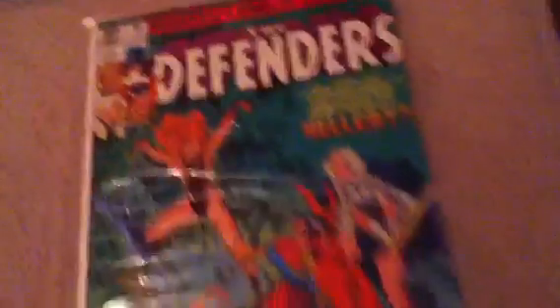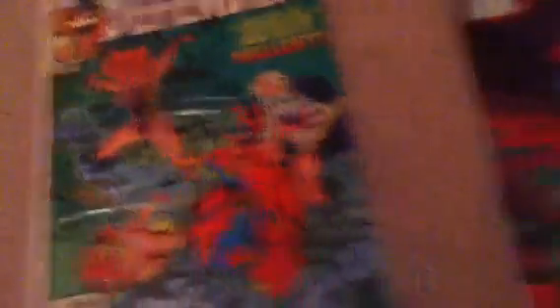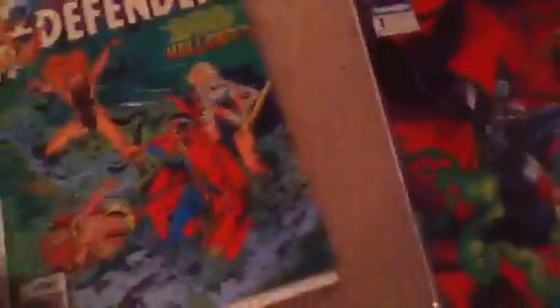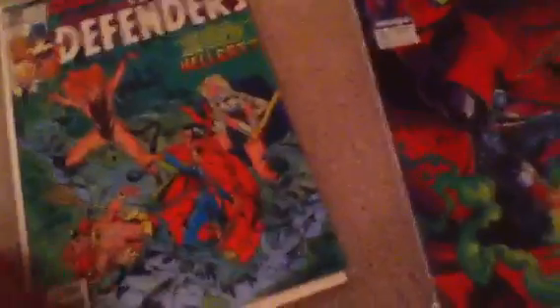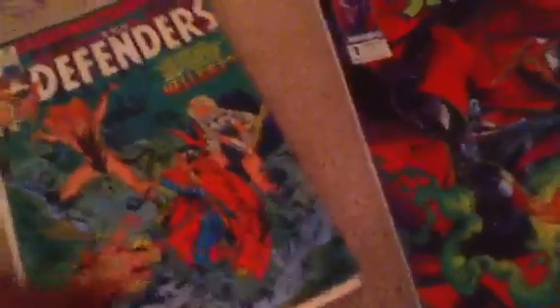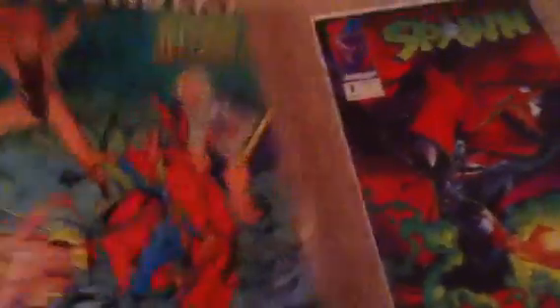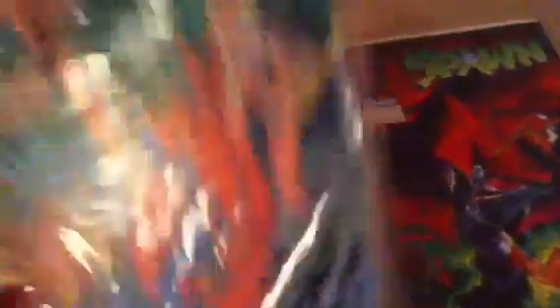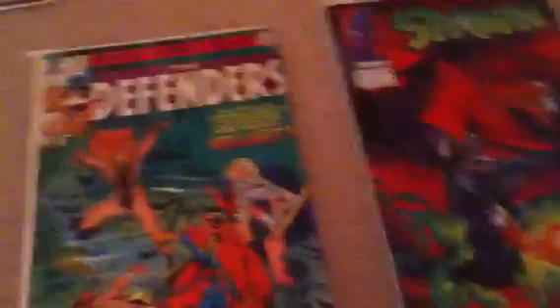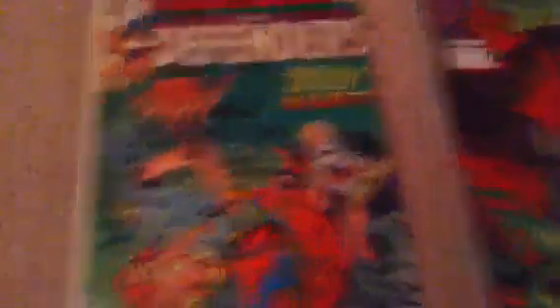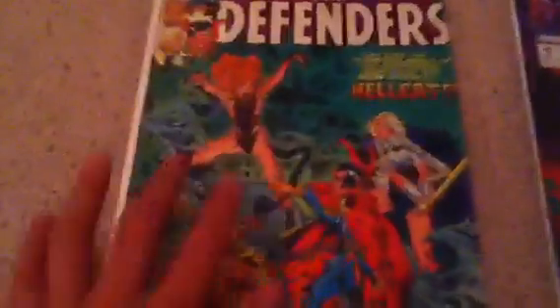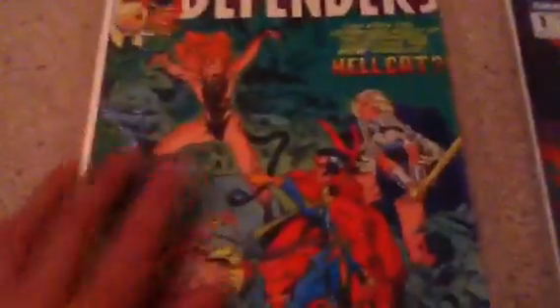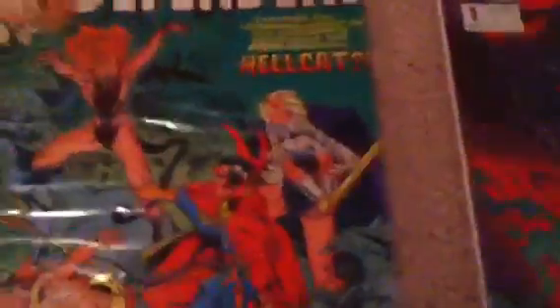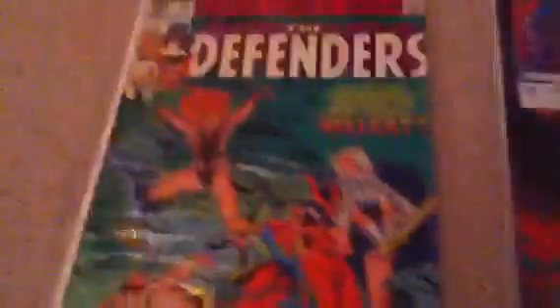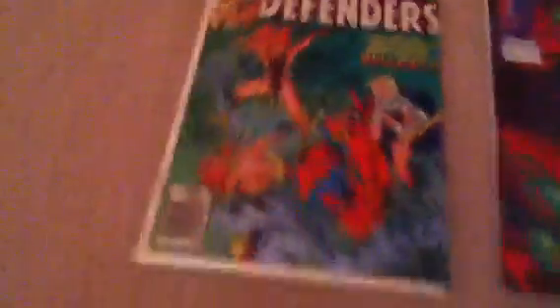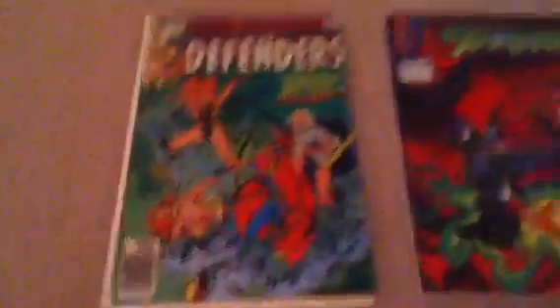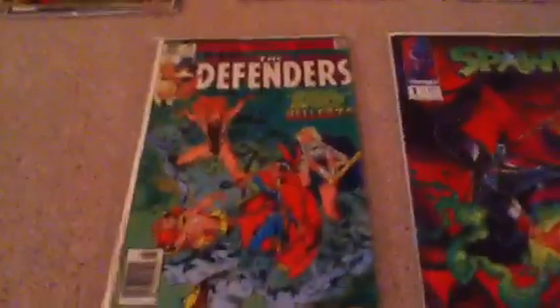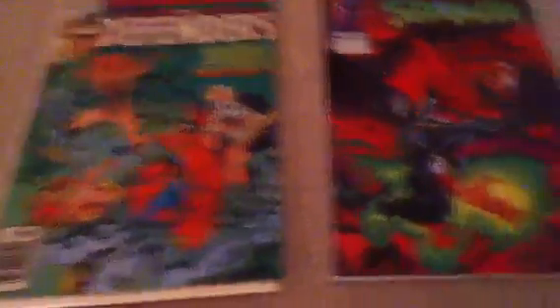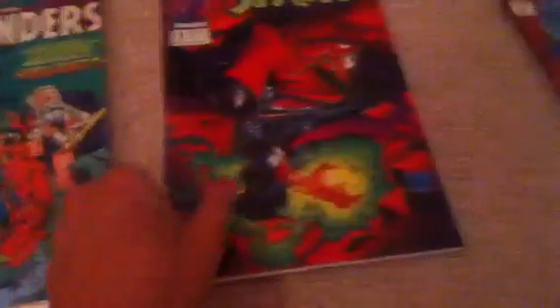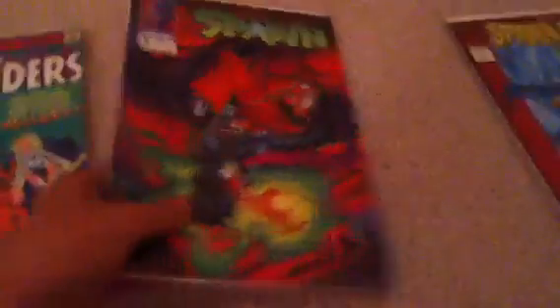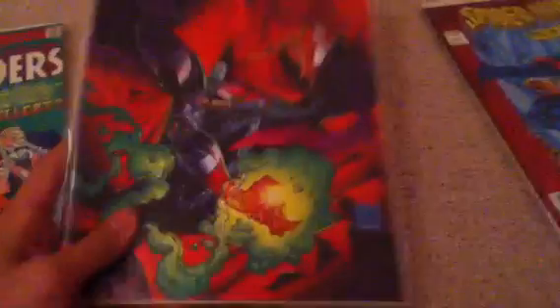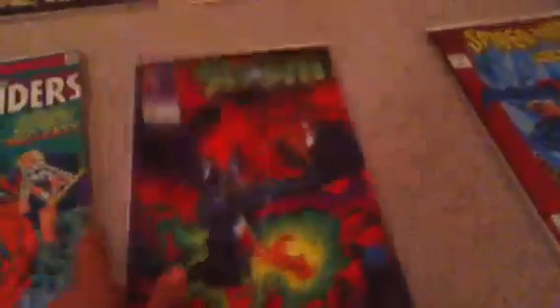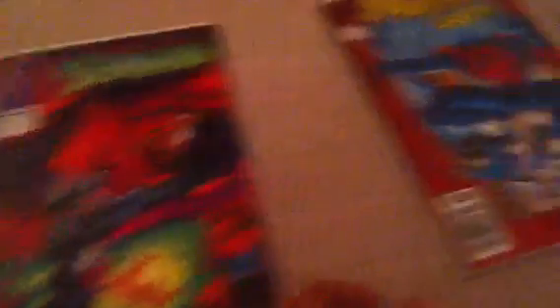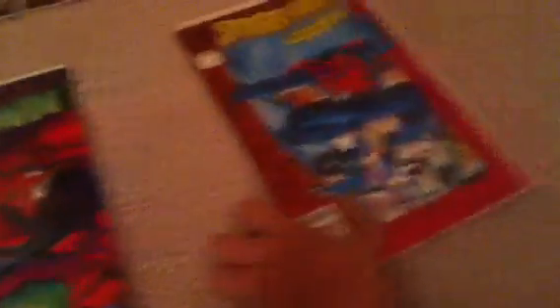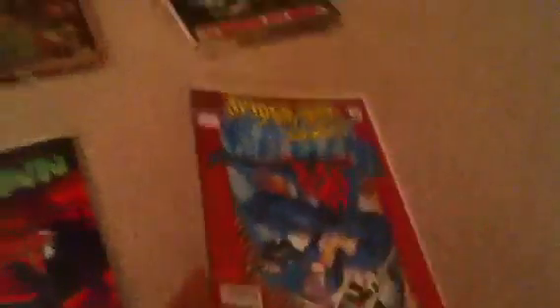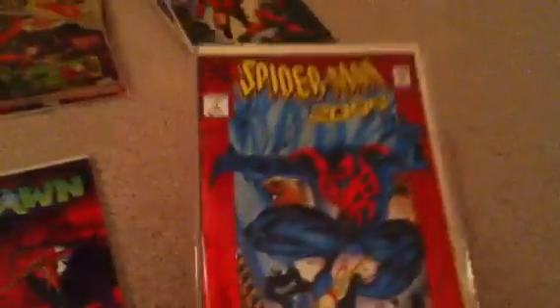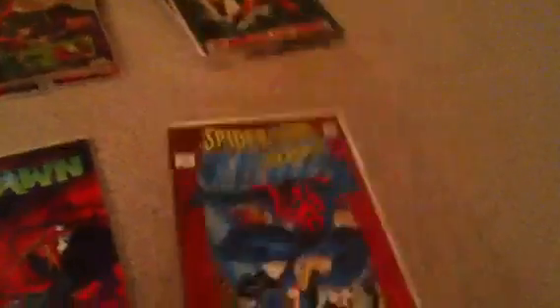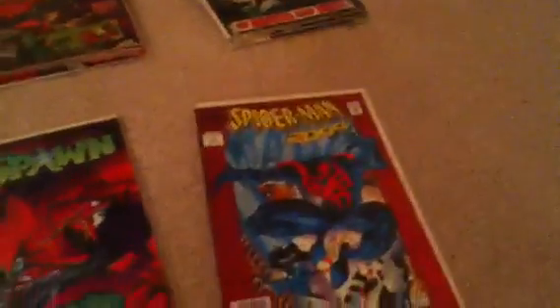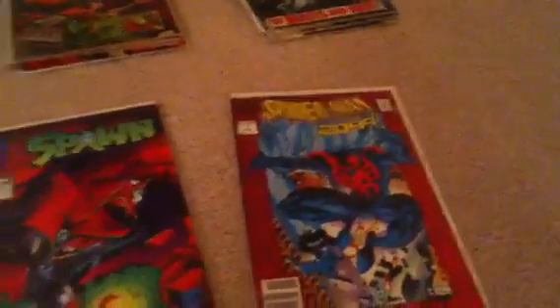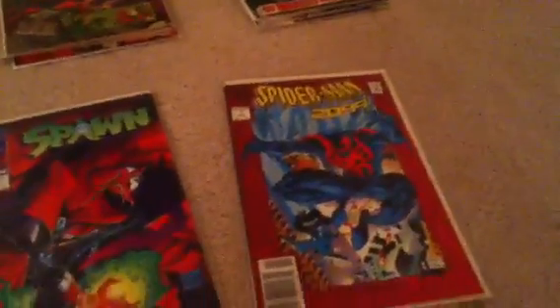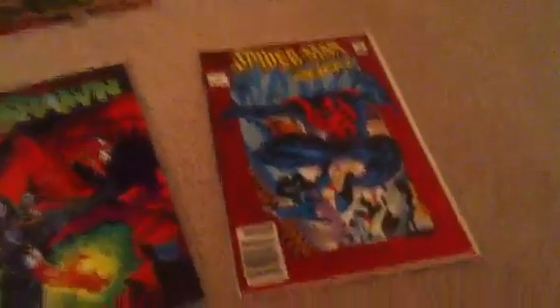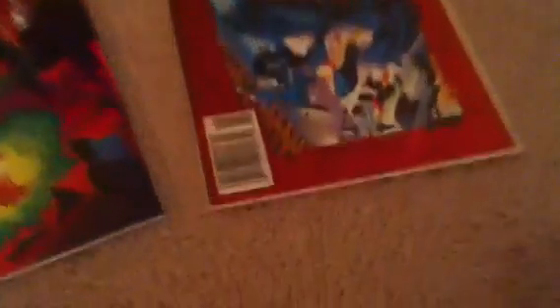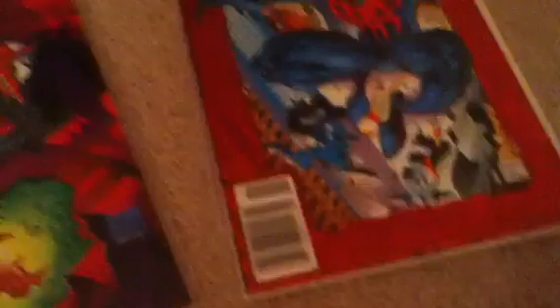Then these are the ones with the longer titles — Defenders. I got this free from an eBay buy. And then Spawn number one. And then Spider-Man 2099 number one.